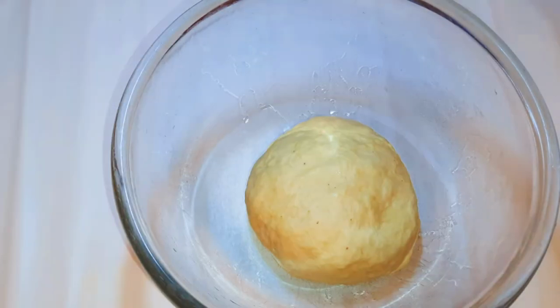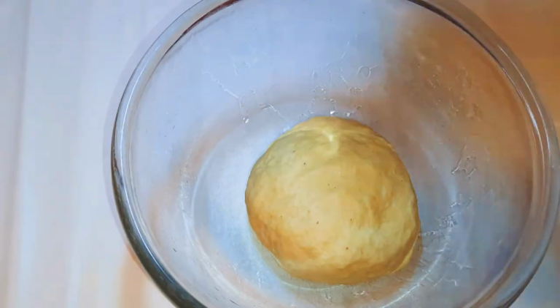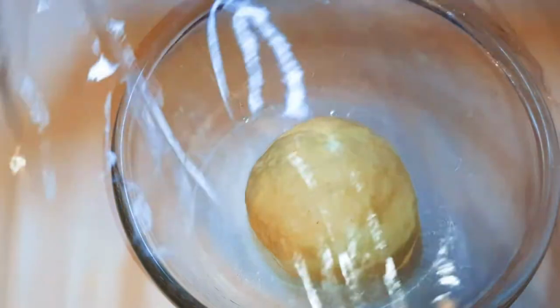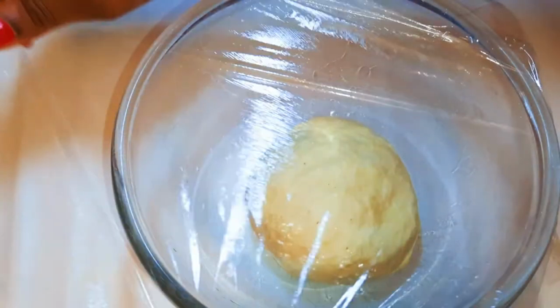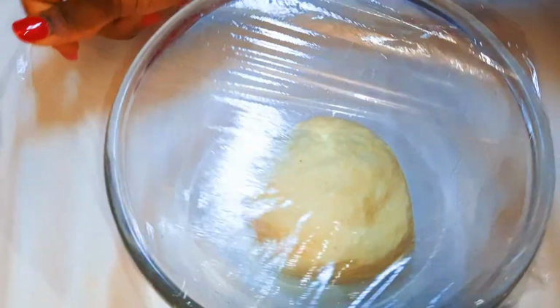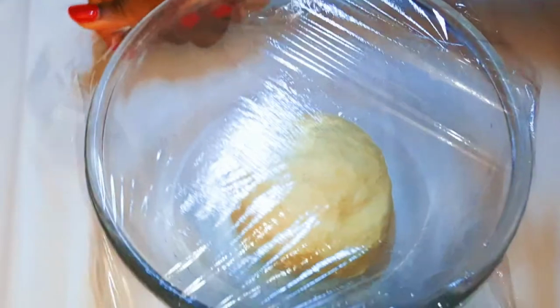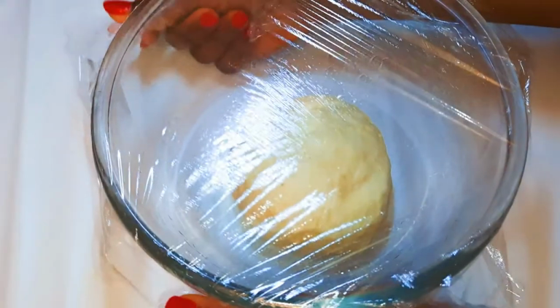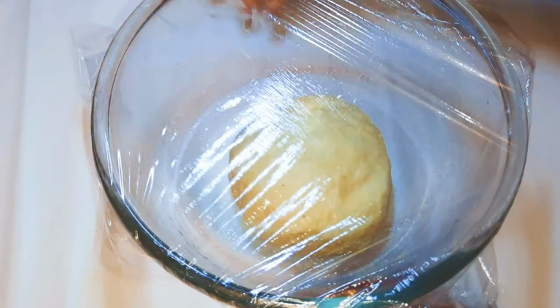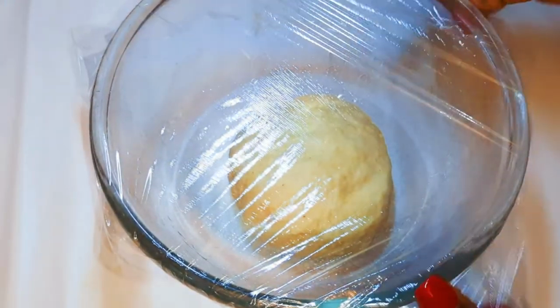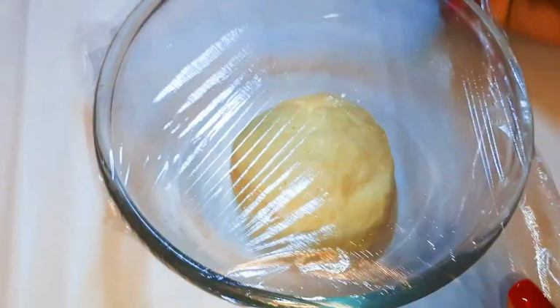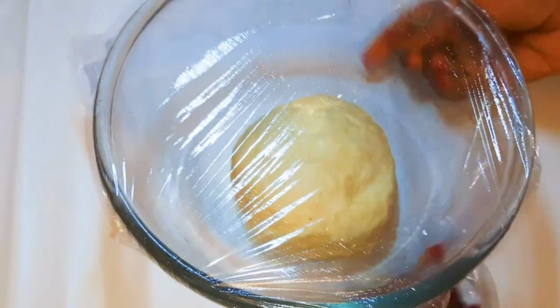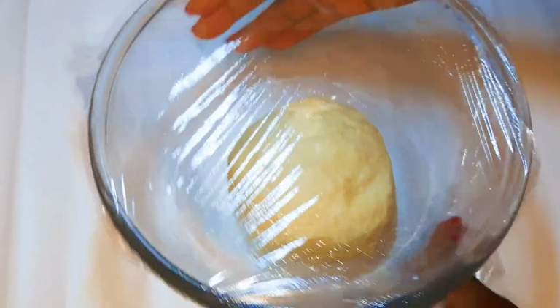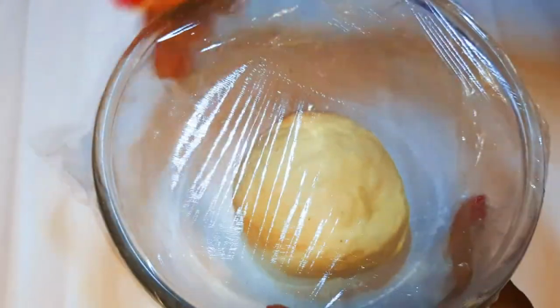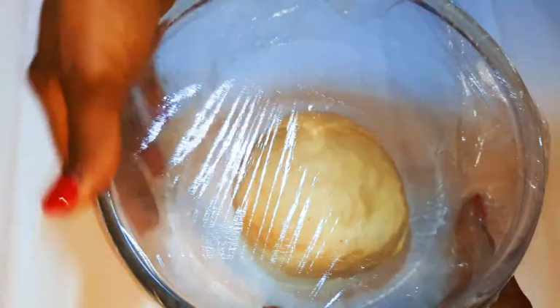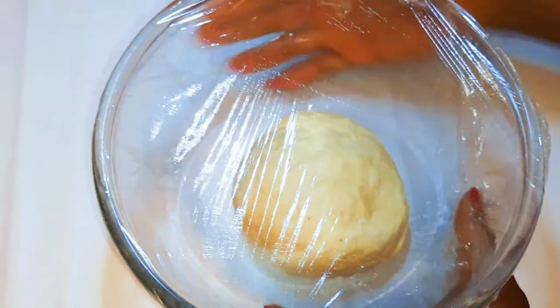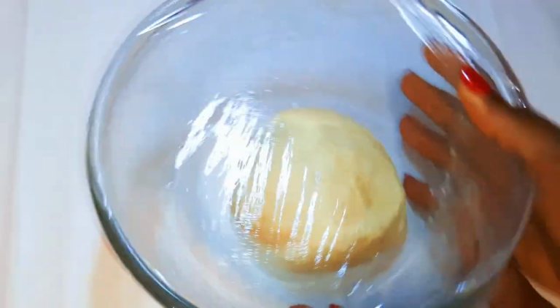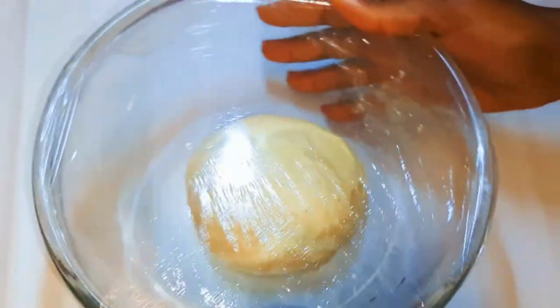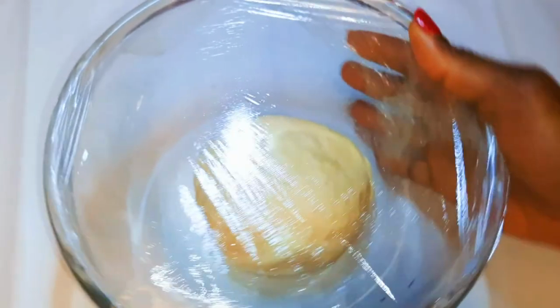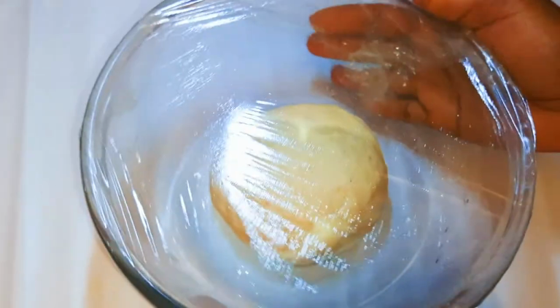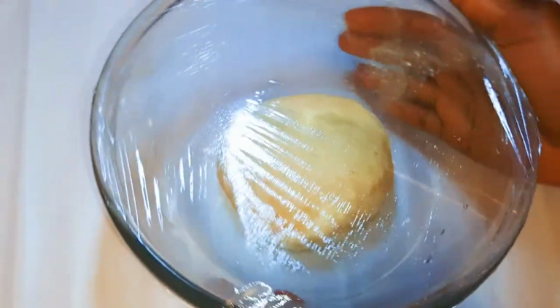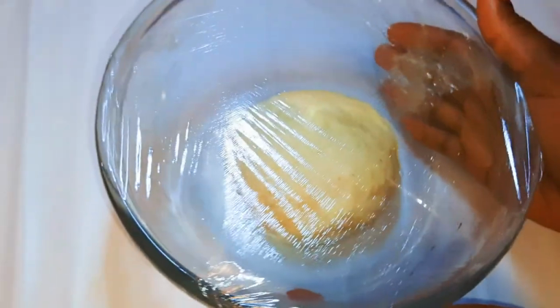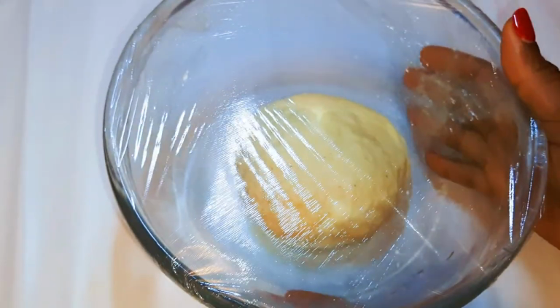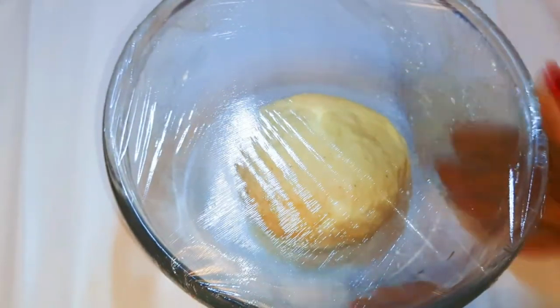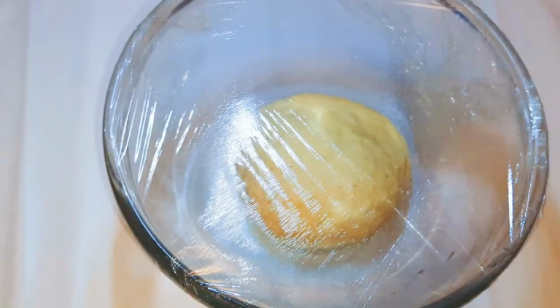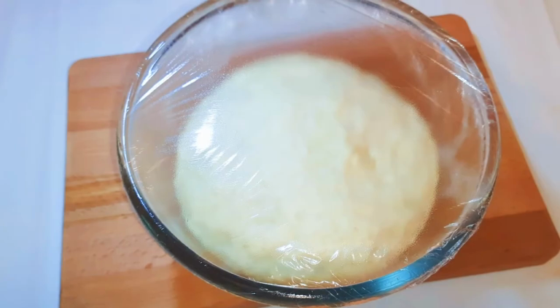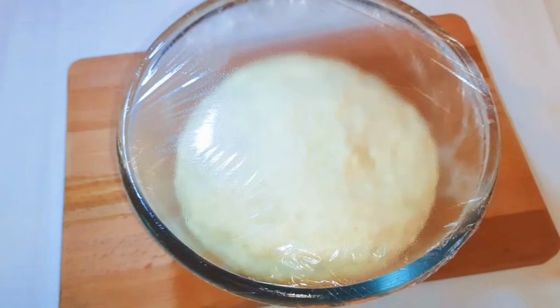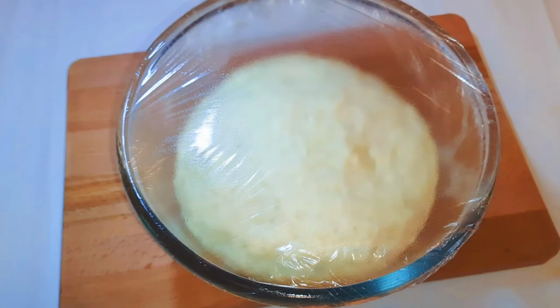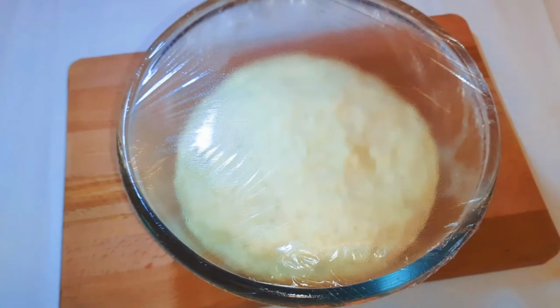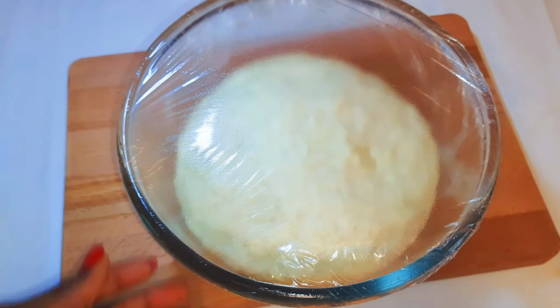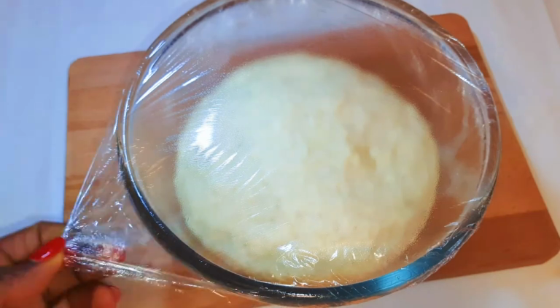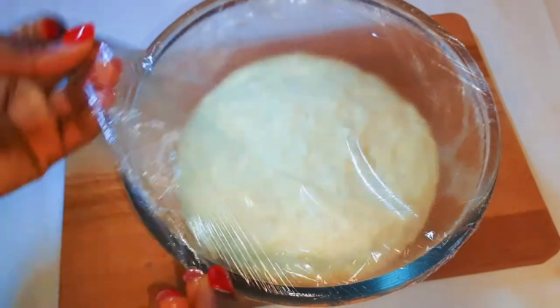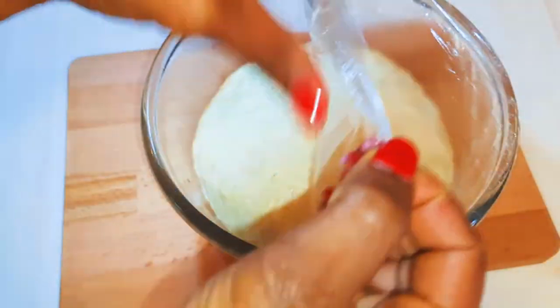After it has mixed up very well, I'll put it in a bowl, cover it up with a plastic wrap, and leave it alone to rise for about two hours. After two hours, as you can see, it has risen very well.